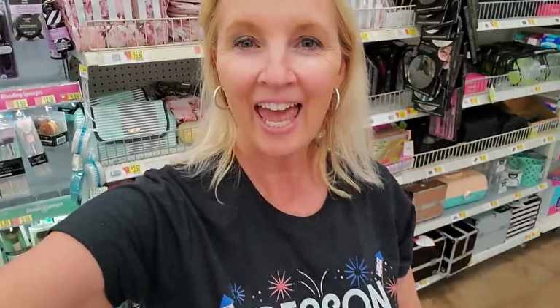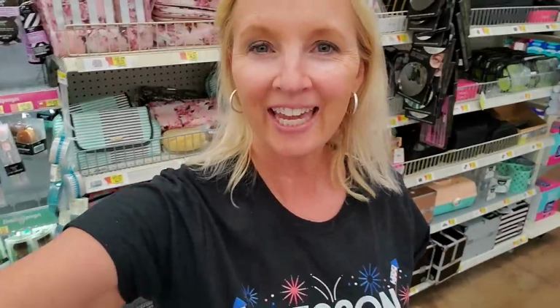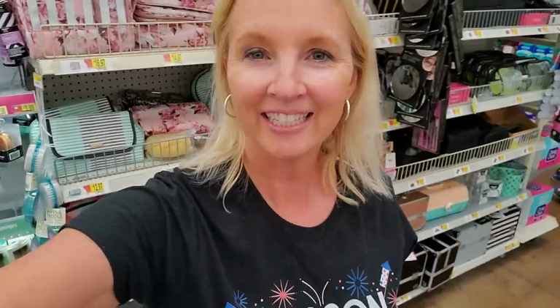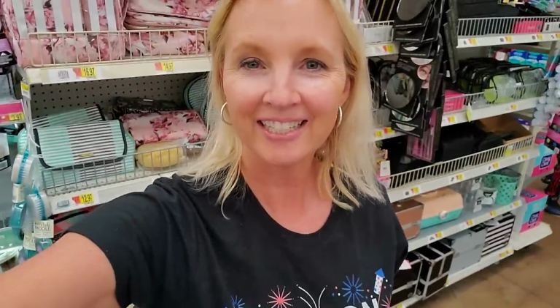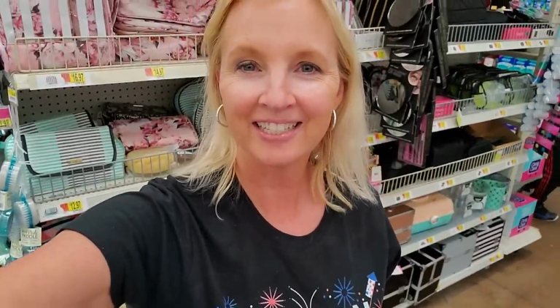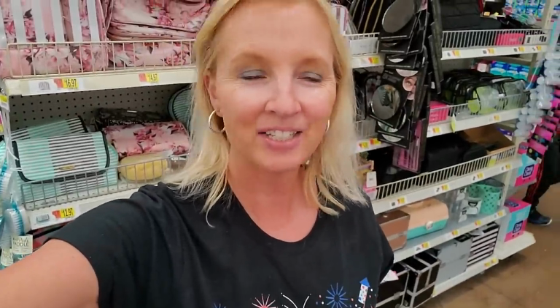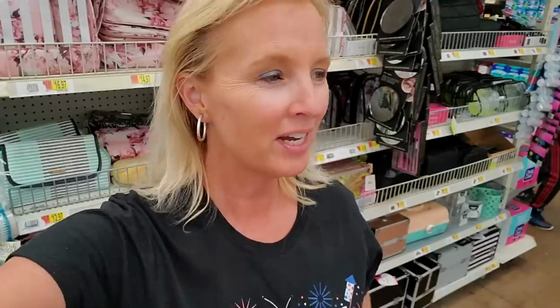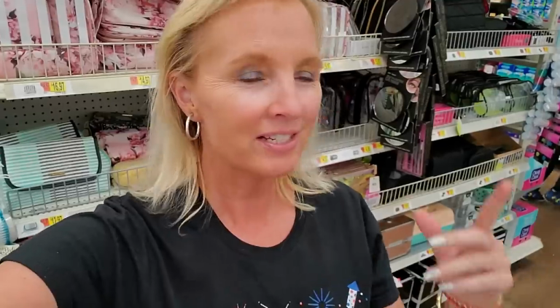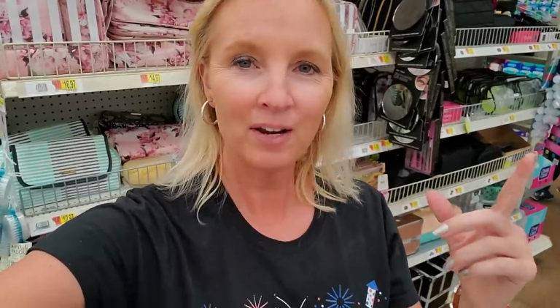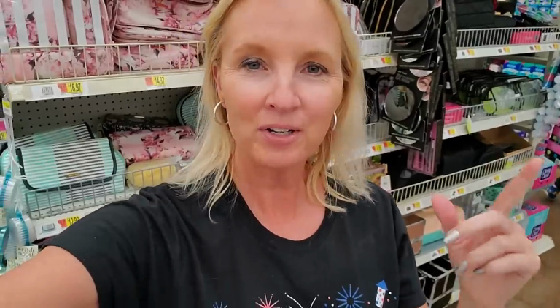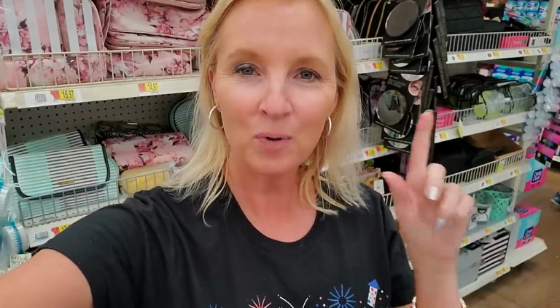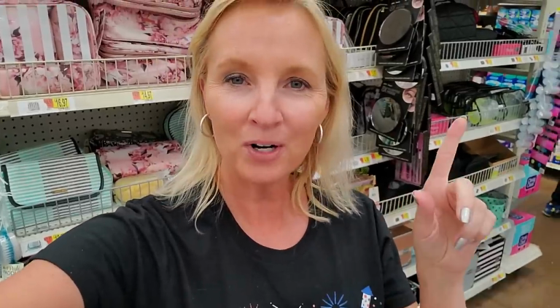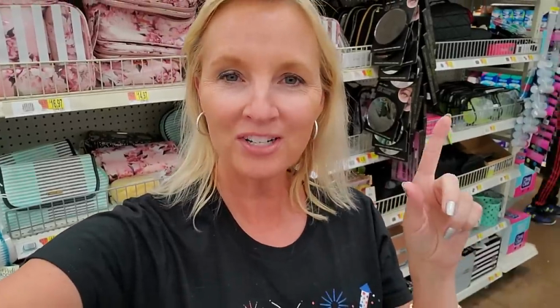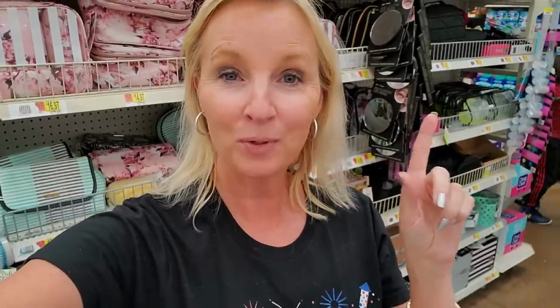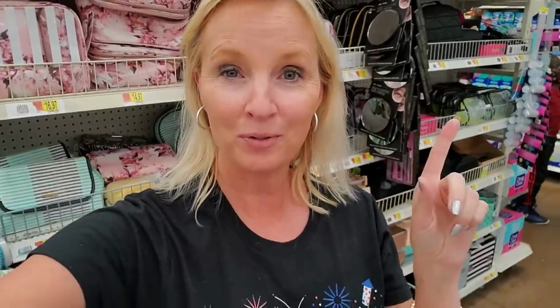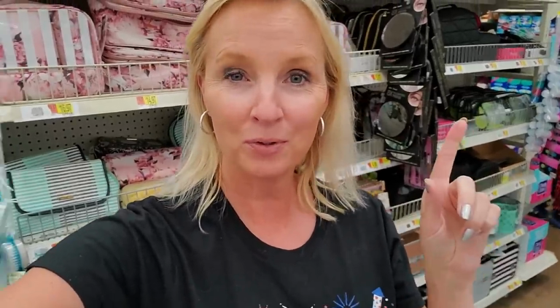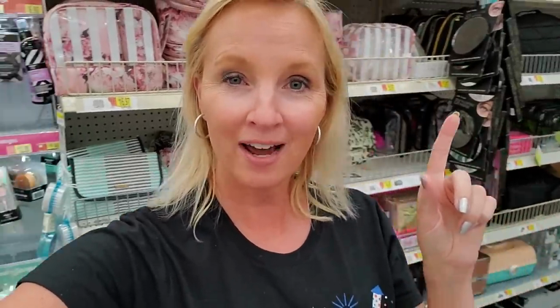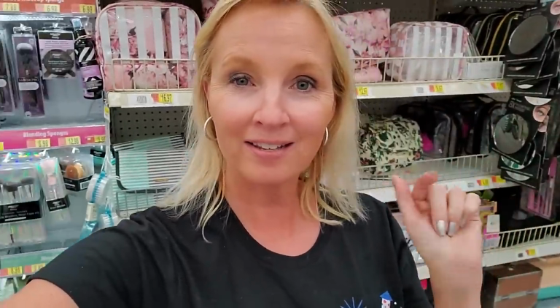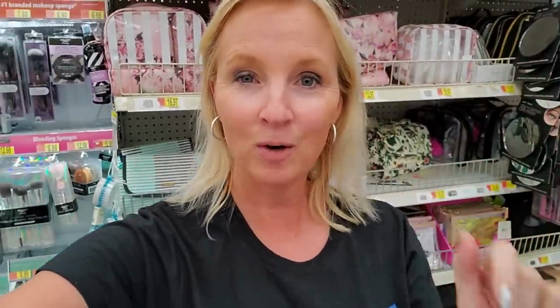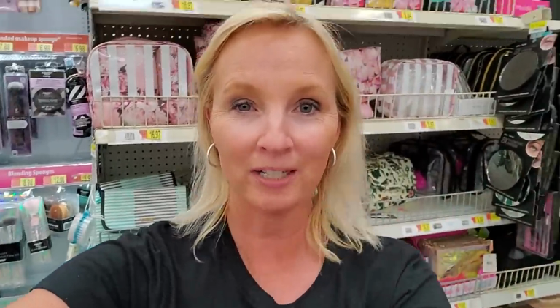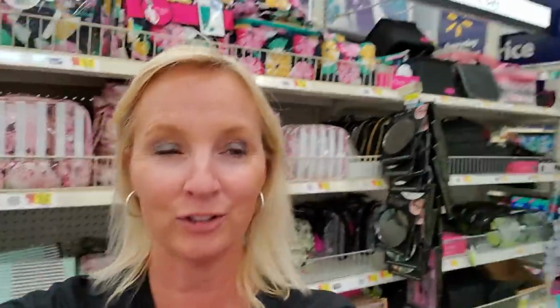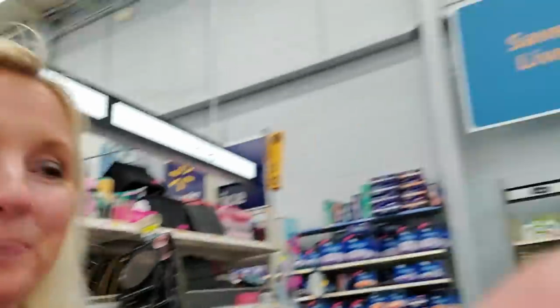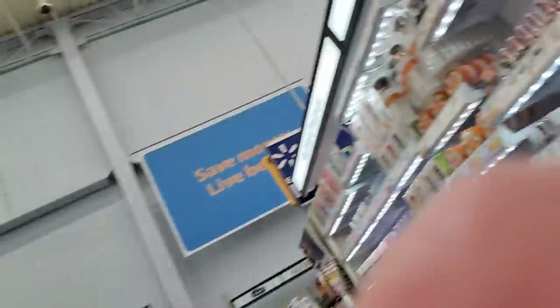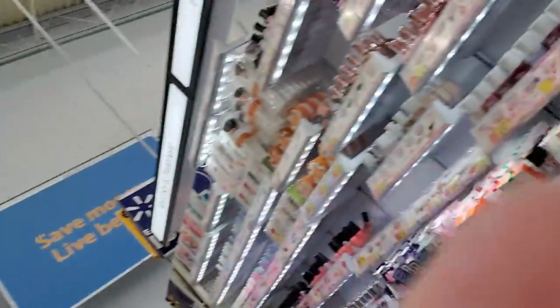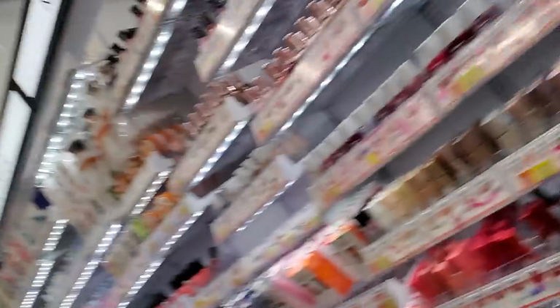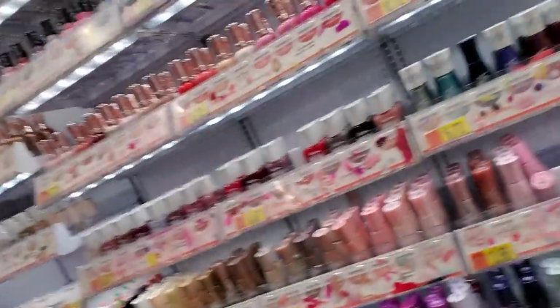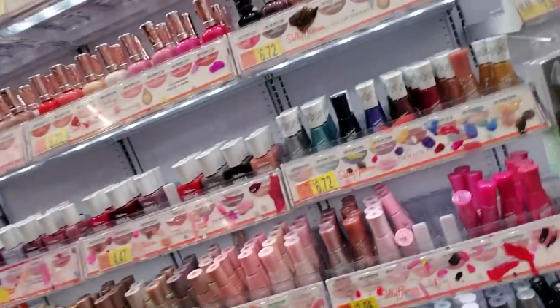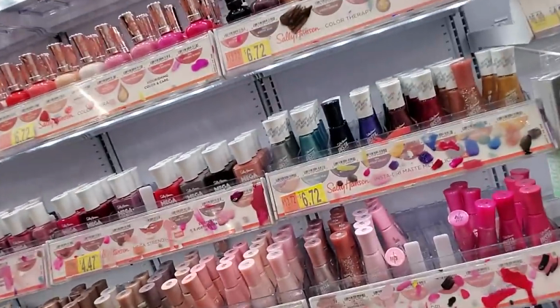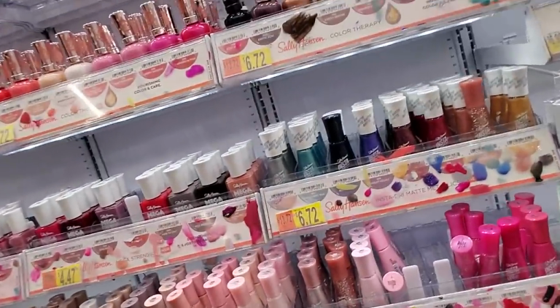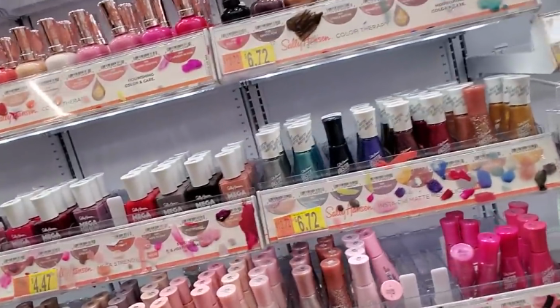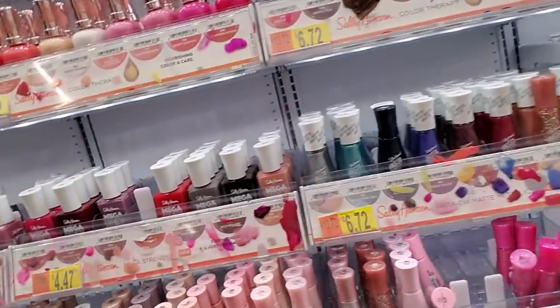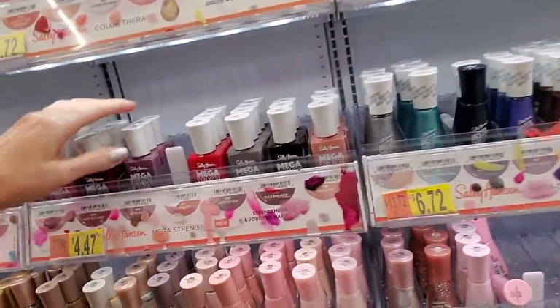Hey, it's good to see you. Today we are in Walmart and we are going to organize the nail polish. This one — we've been in this one before.